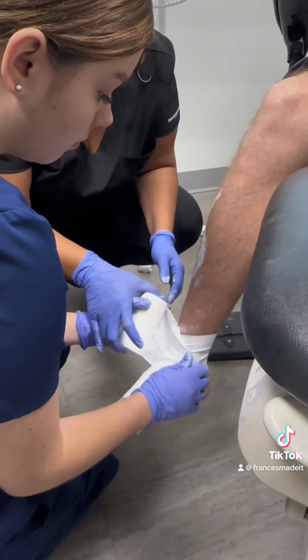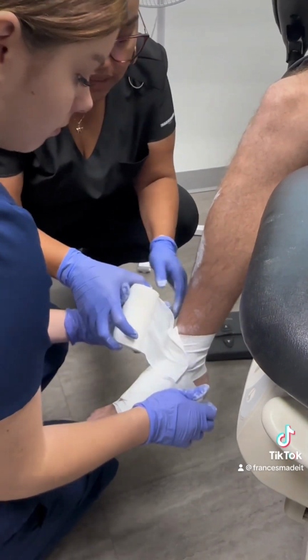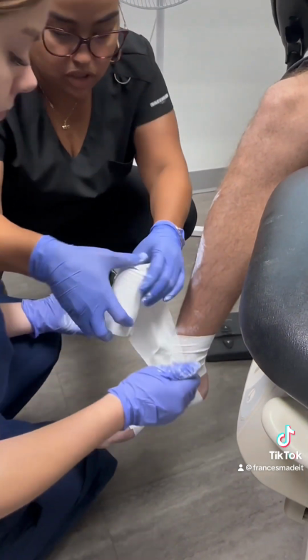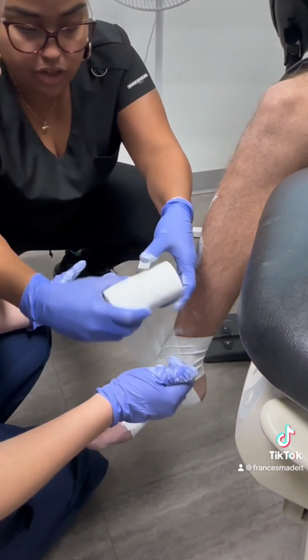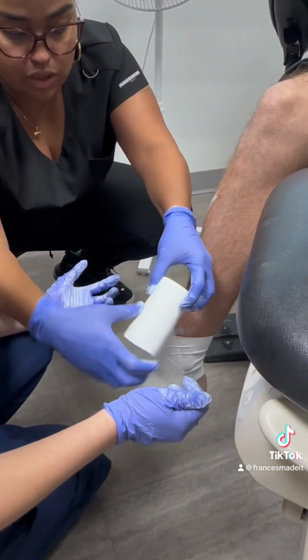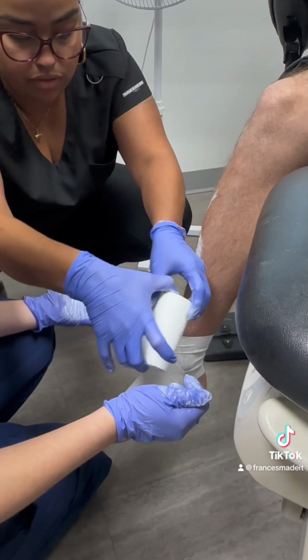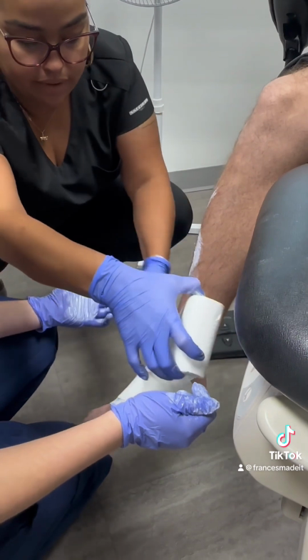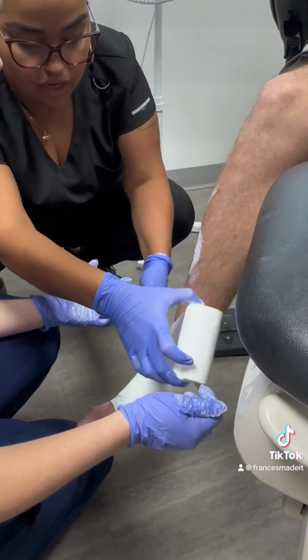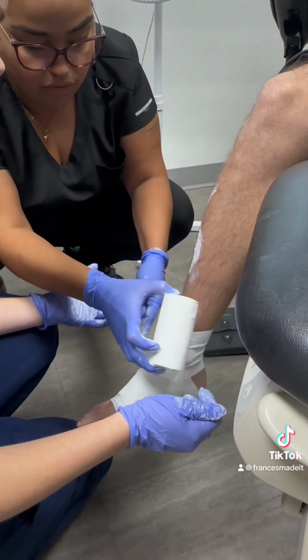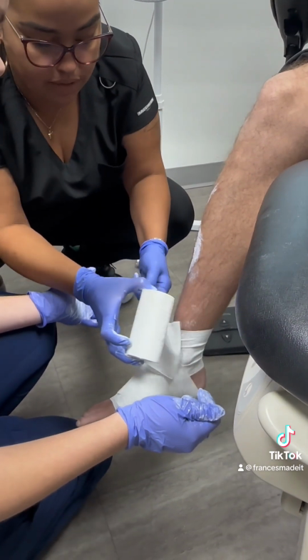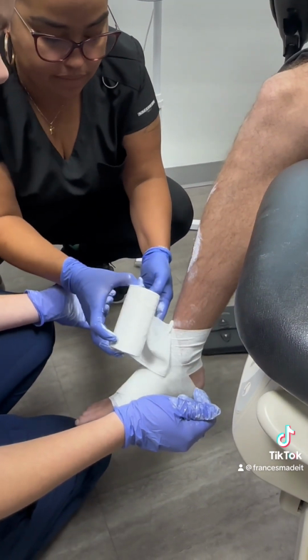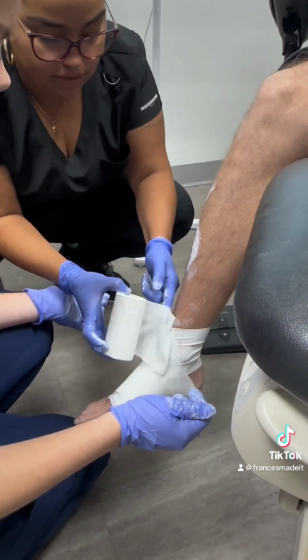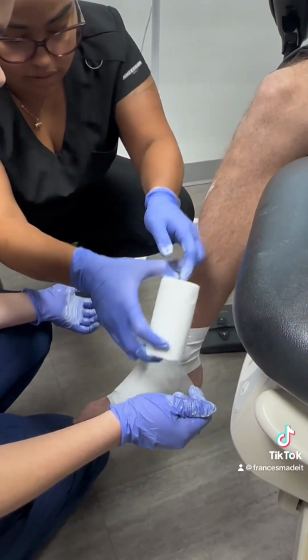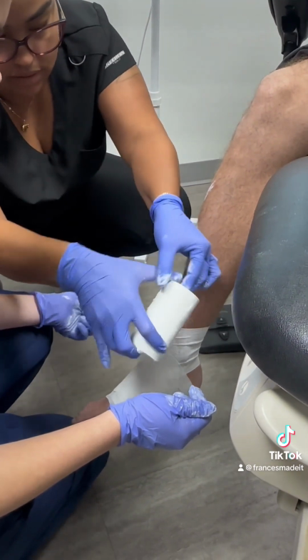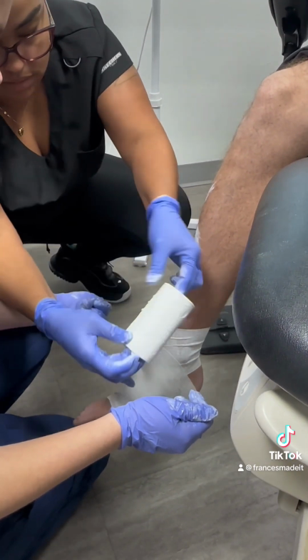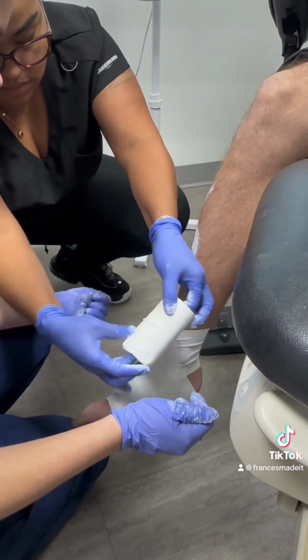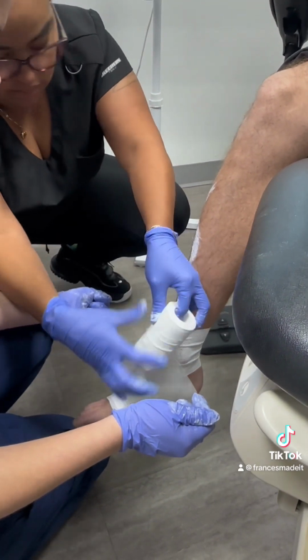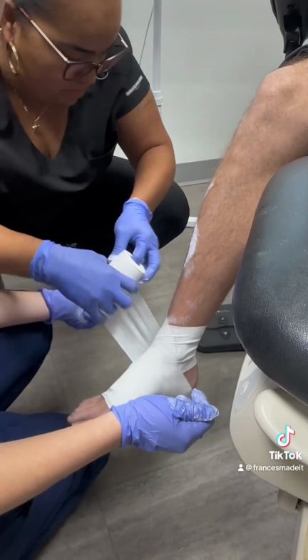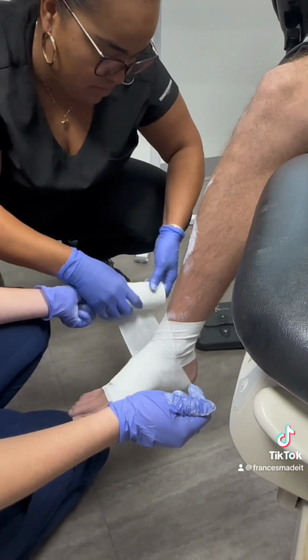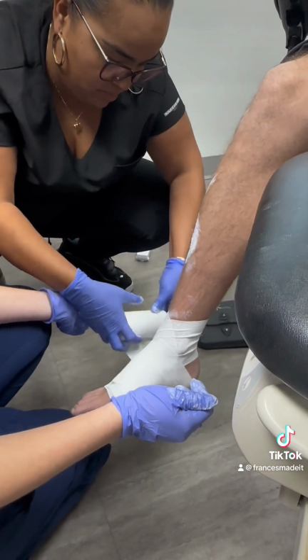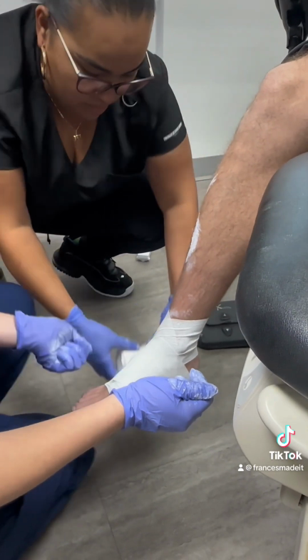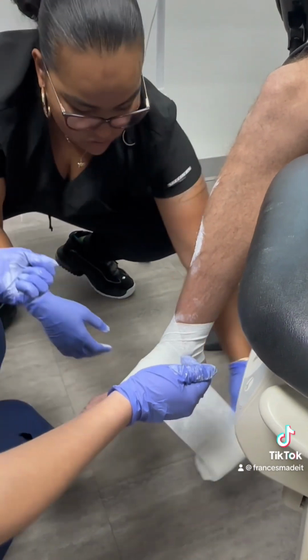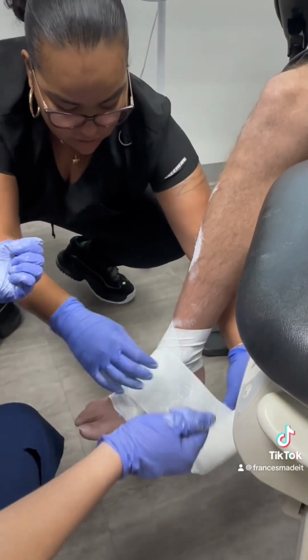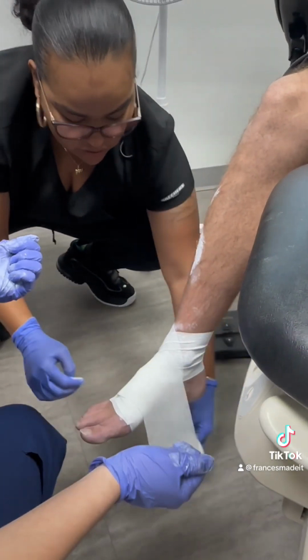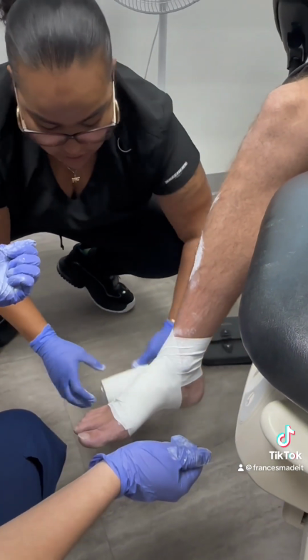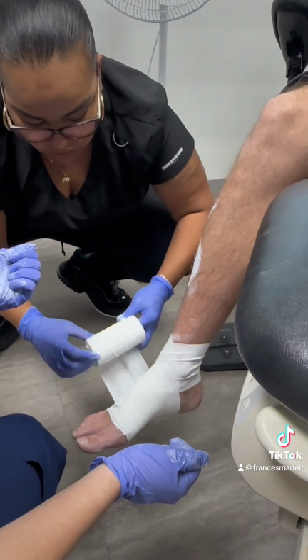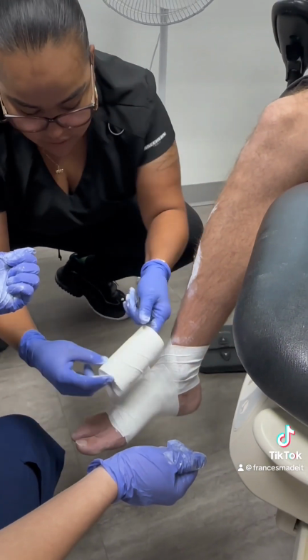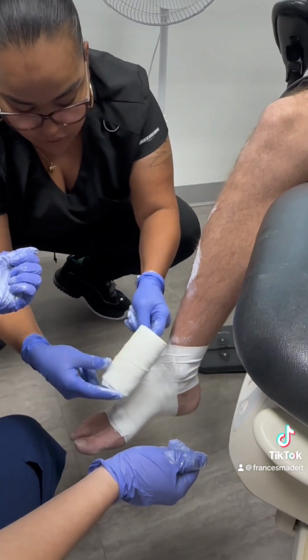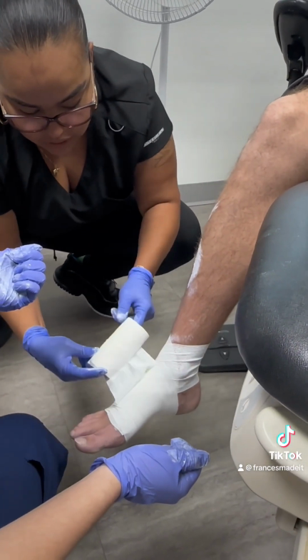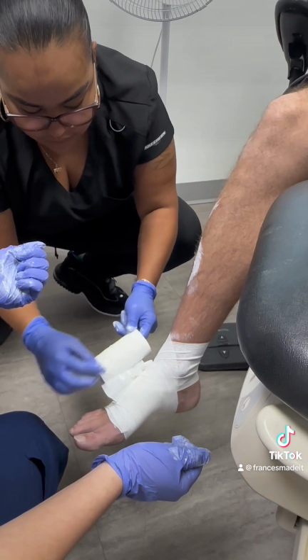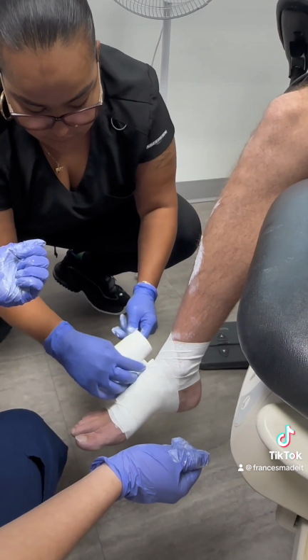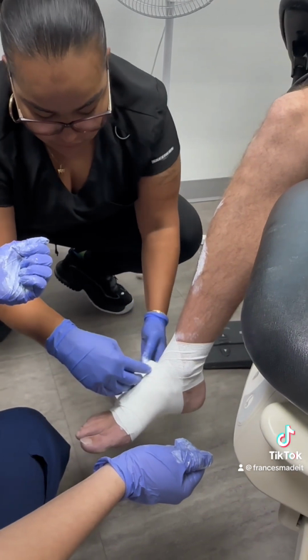To keep it nice and neat: the tighter you keep this, you kind of fold it this way — keep your folds together.